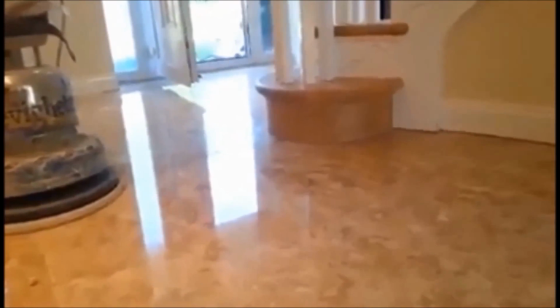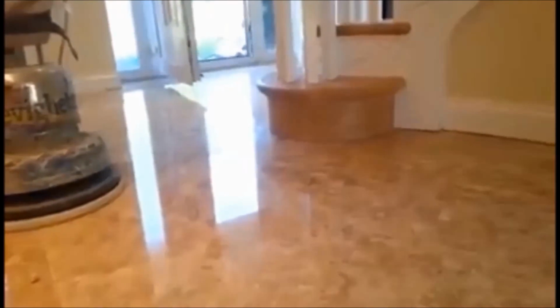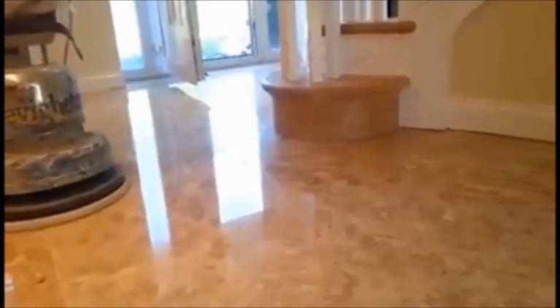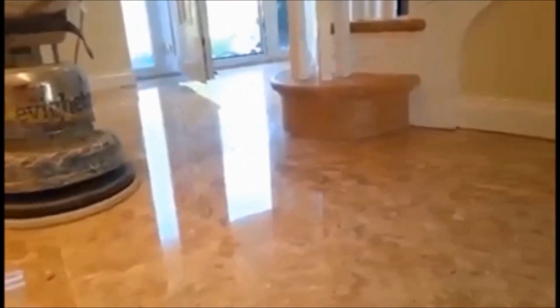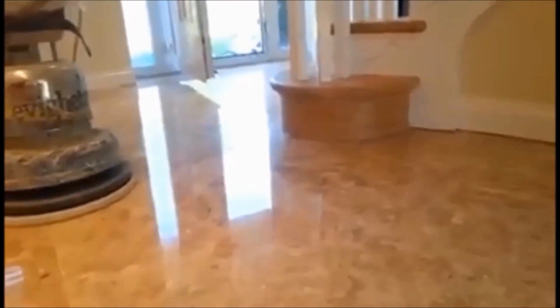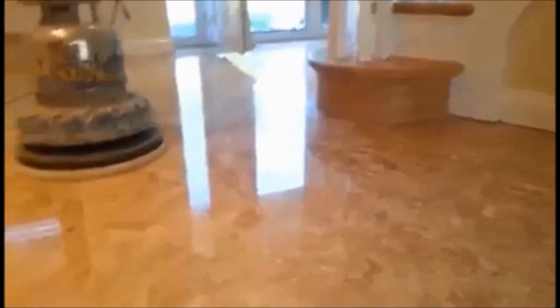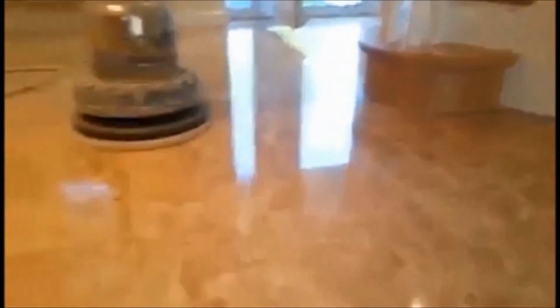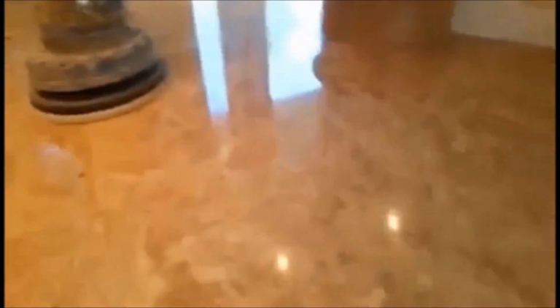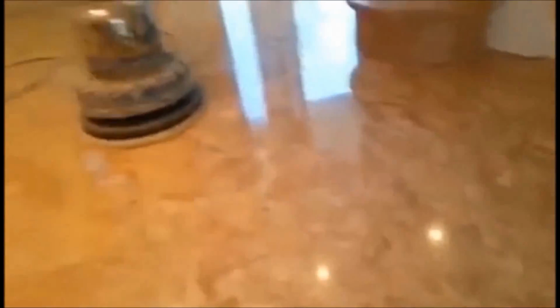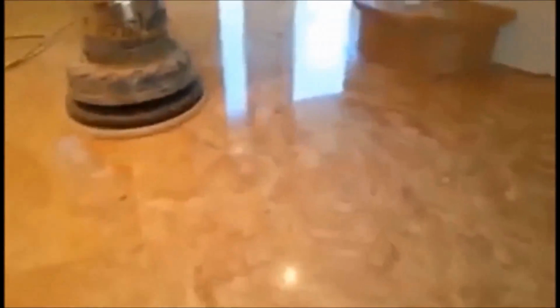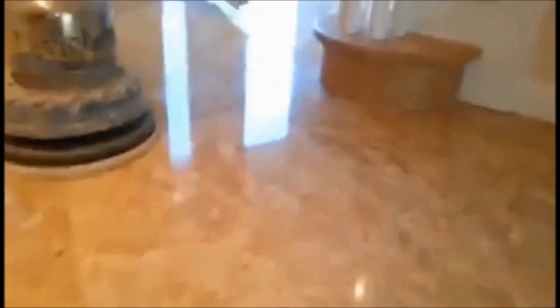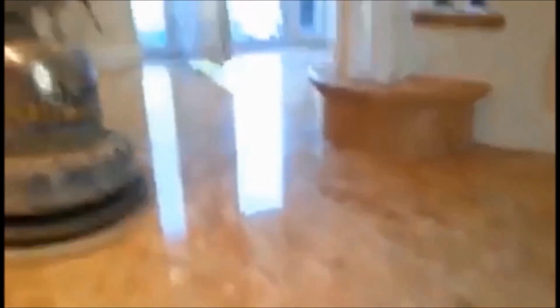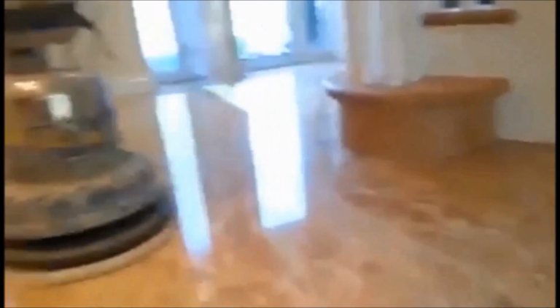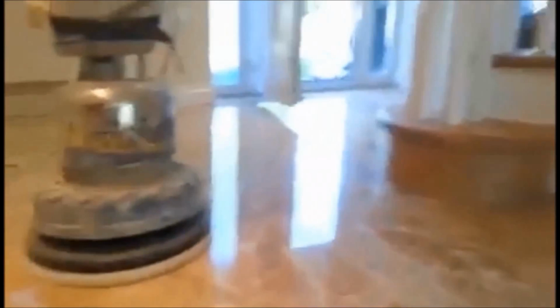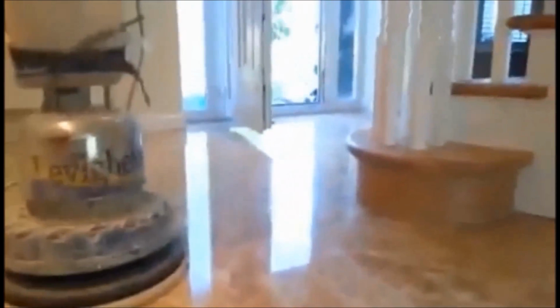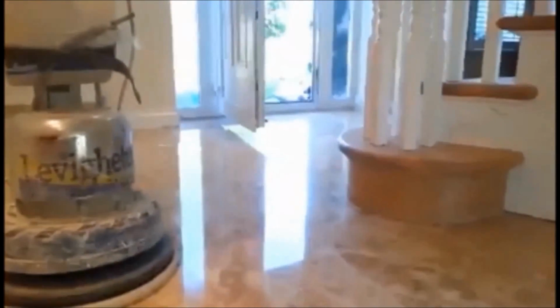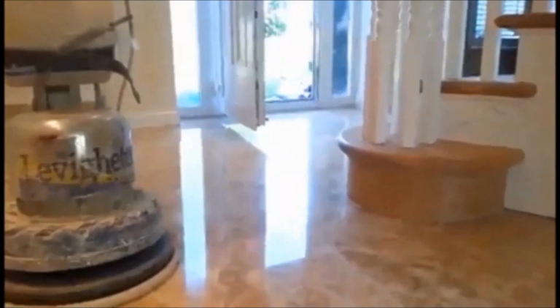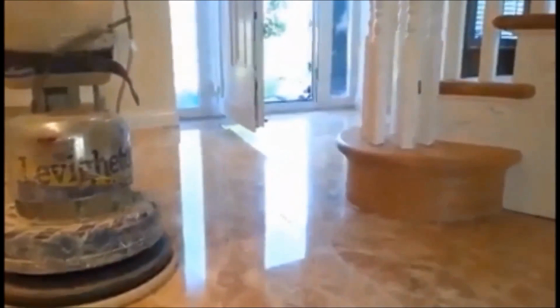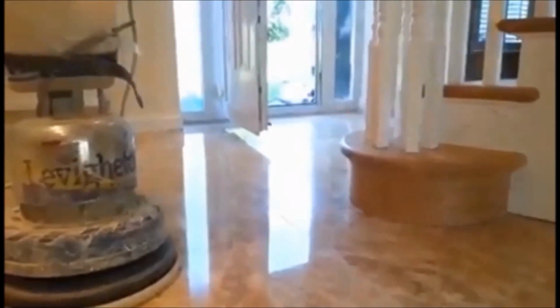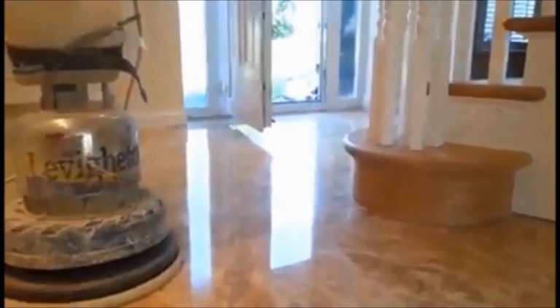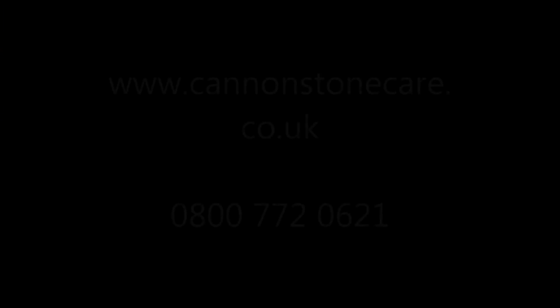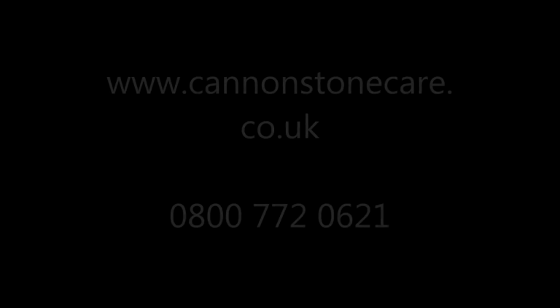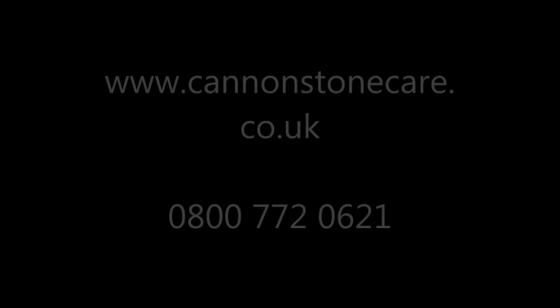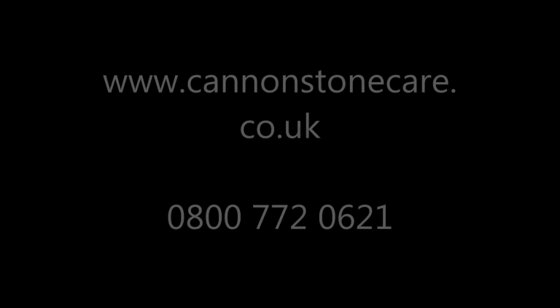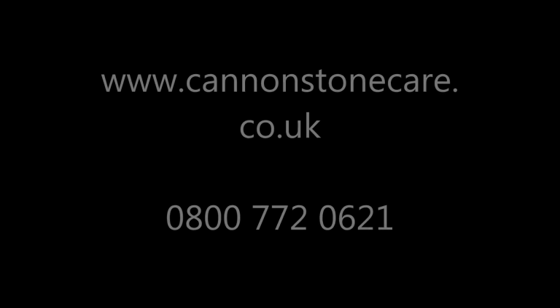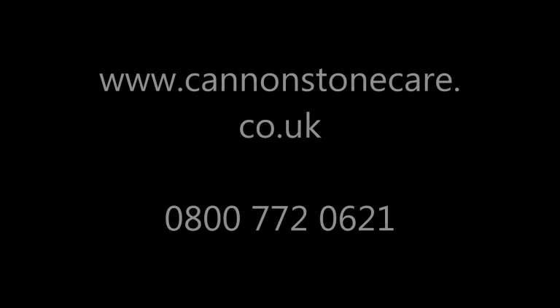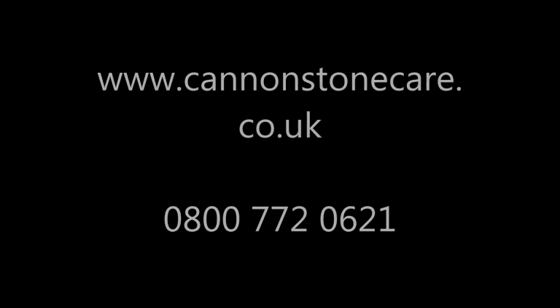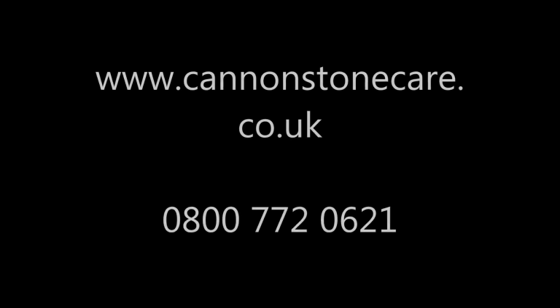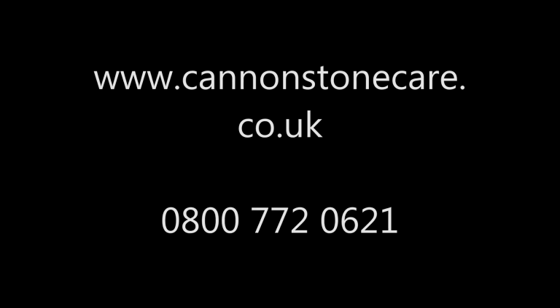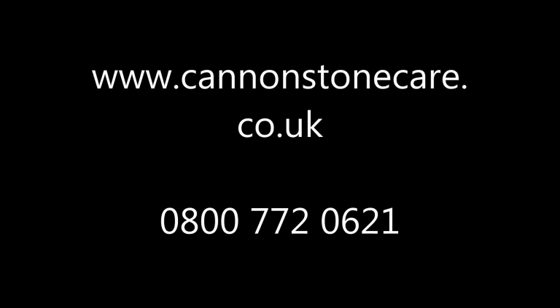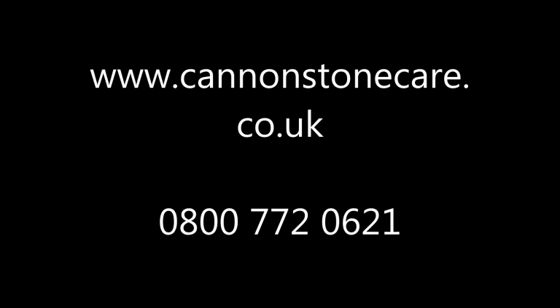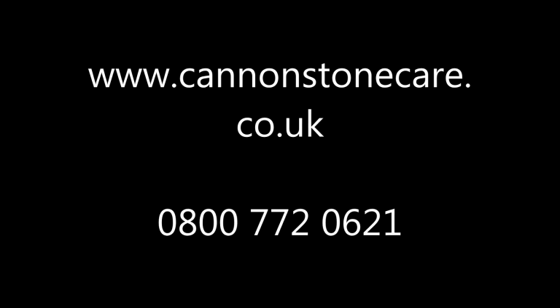Future maintenance is going to be so much easier now. Please get in touch for some free, honest advice. Our phone number and website are on the screen now.